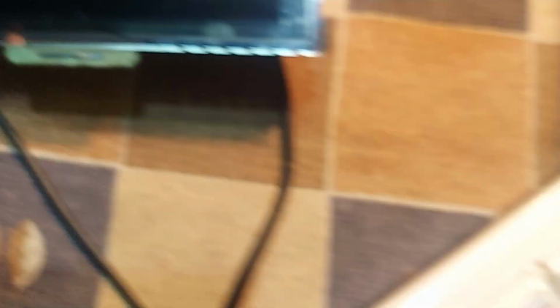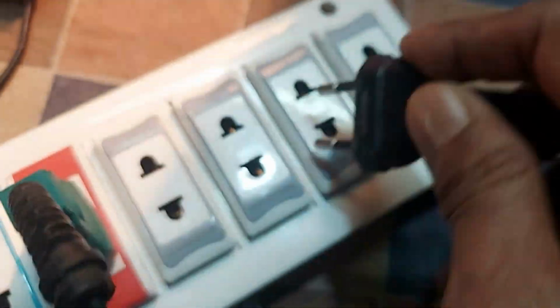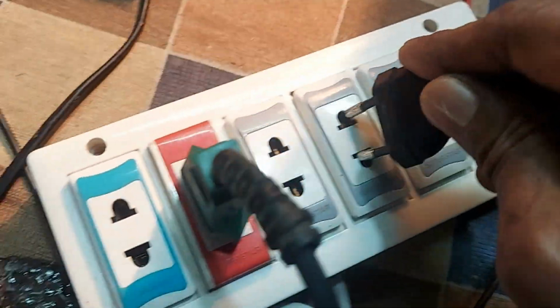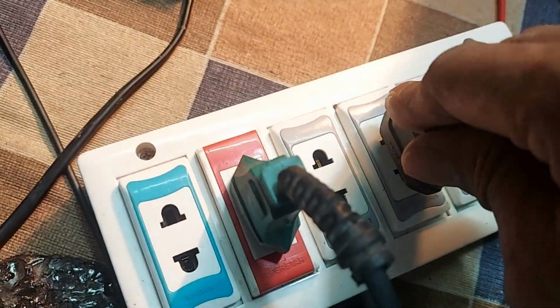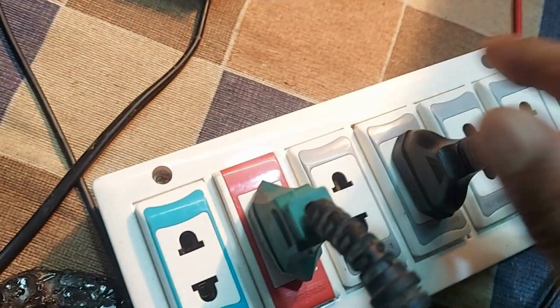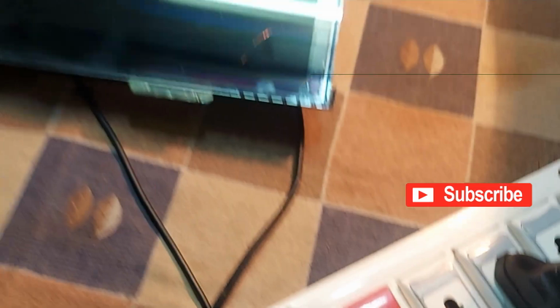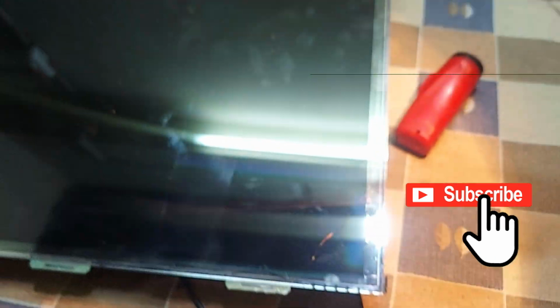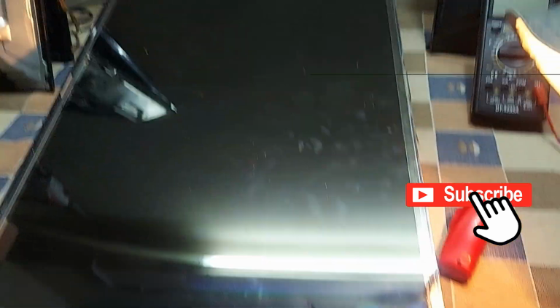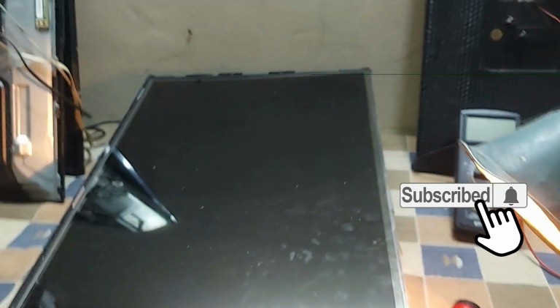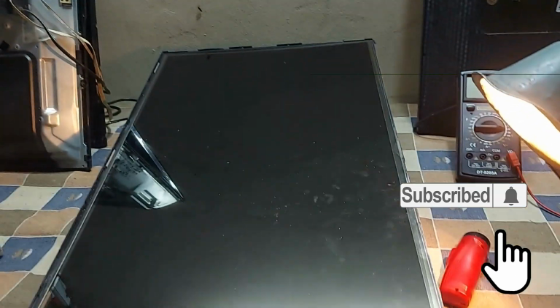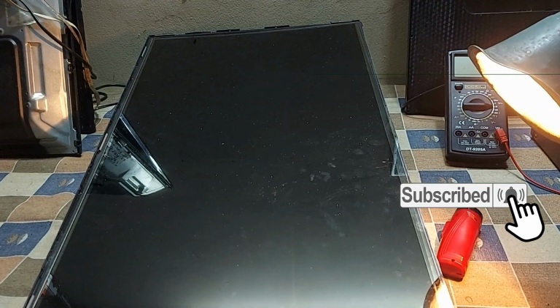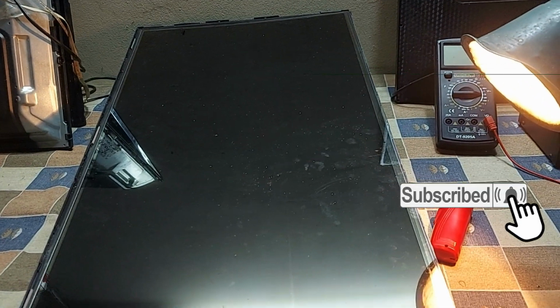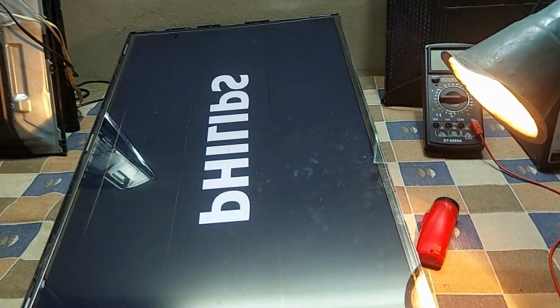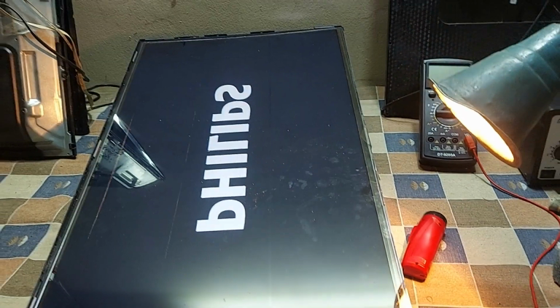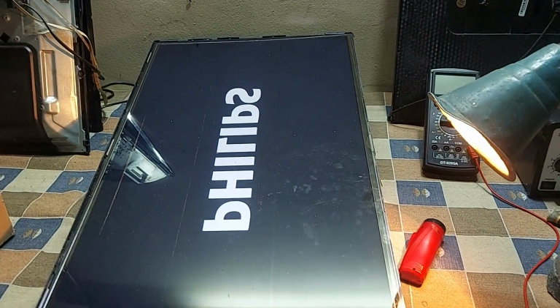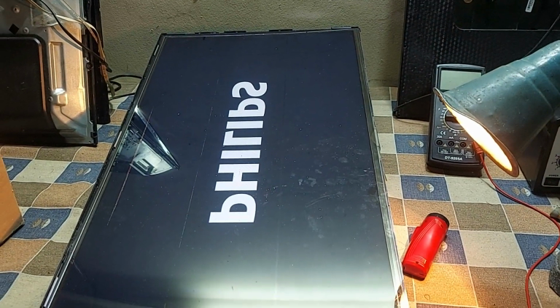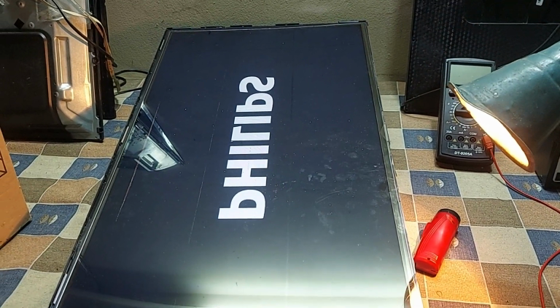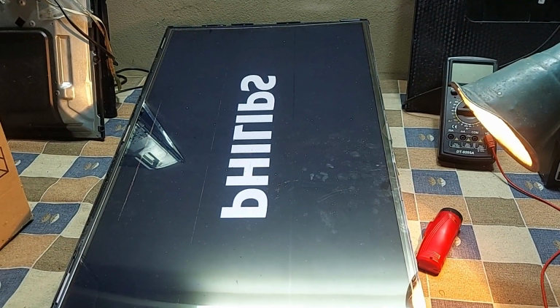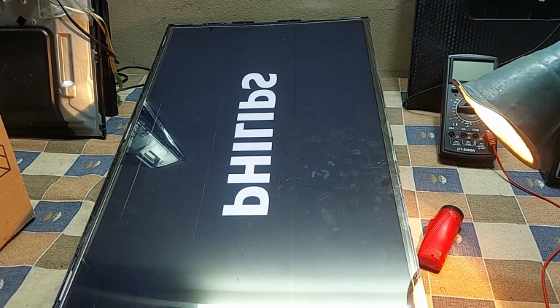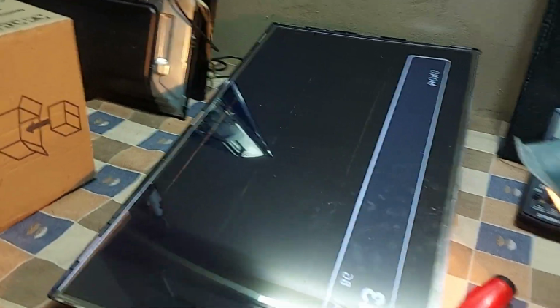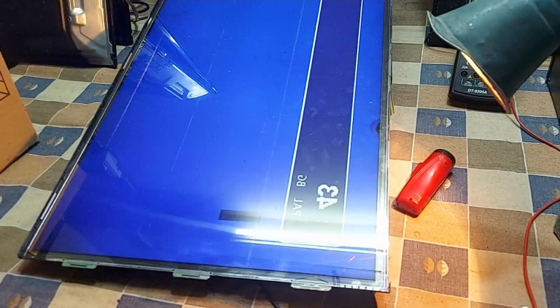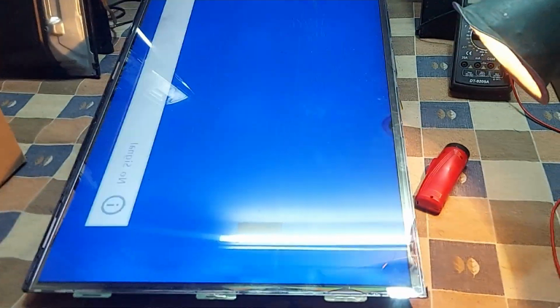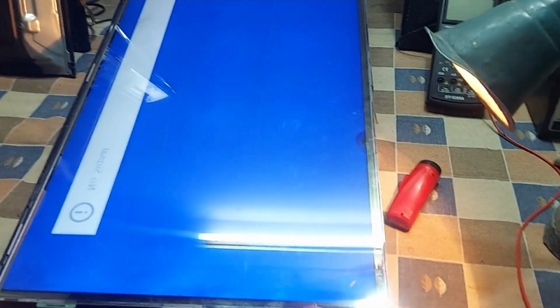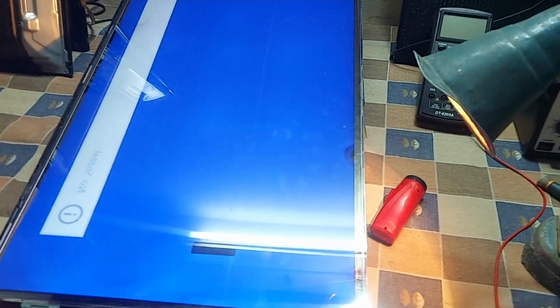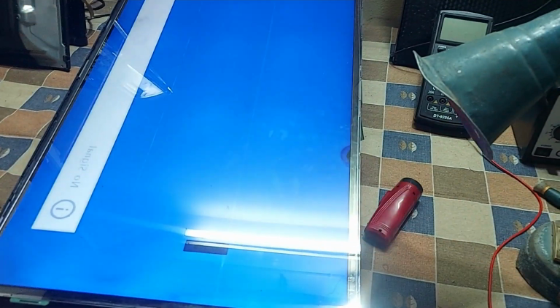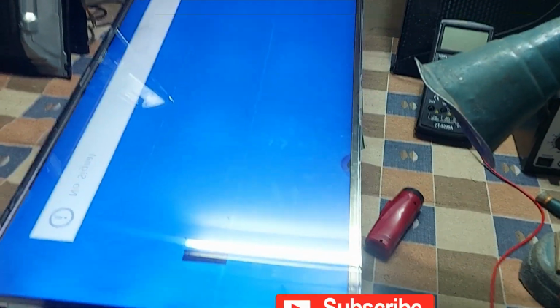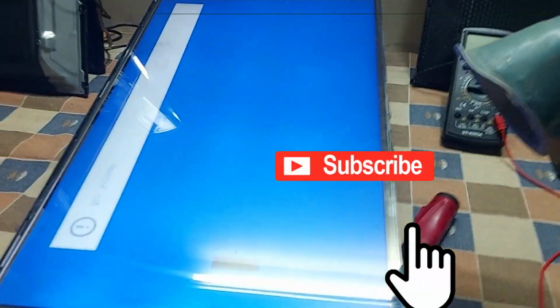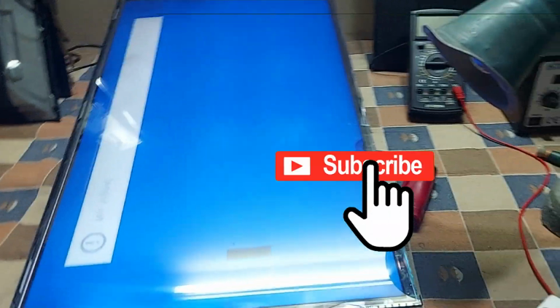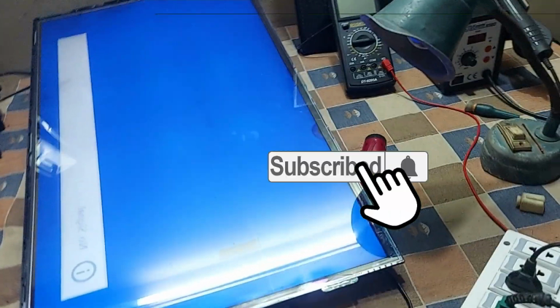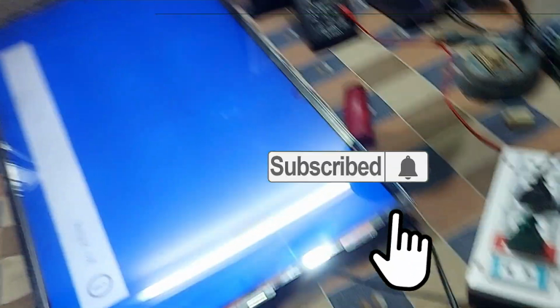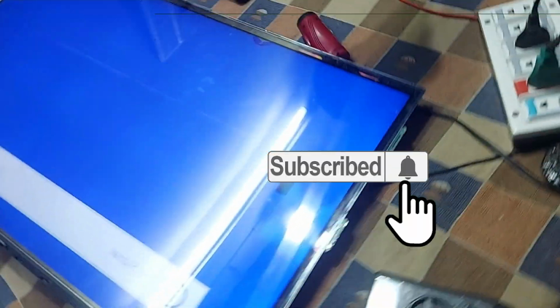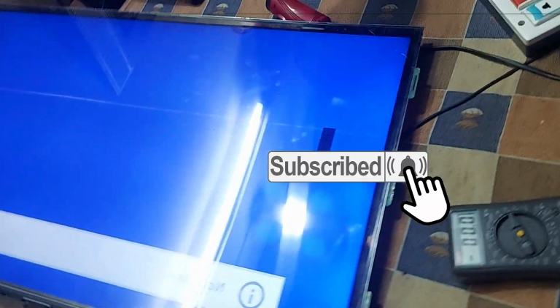Now let's turn on the LCD TV and see if the picture comes on the screen or not. Dear friends, subscribe to the channel and press the bell button to get more videos. Like, comment, share please. Thank you so much.